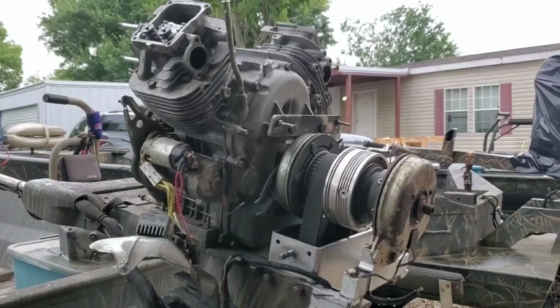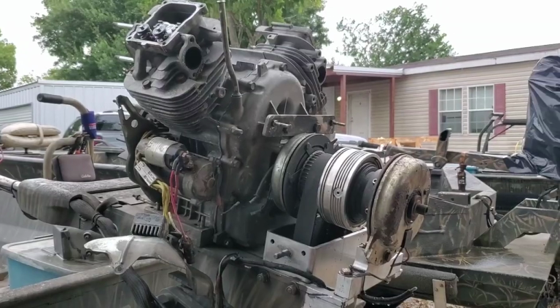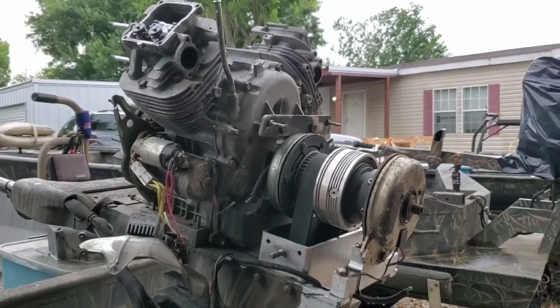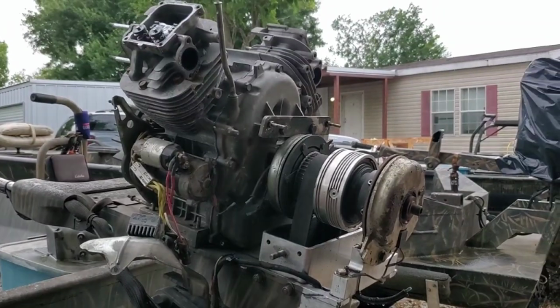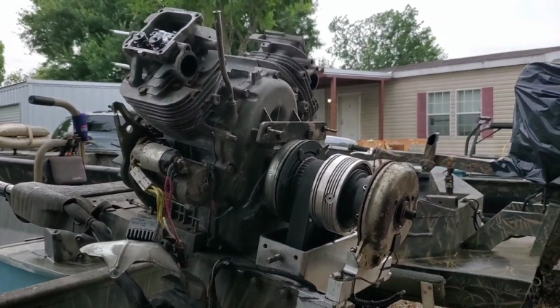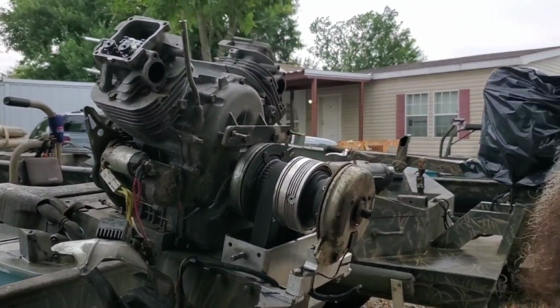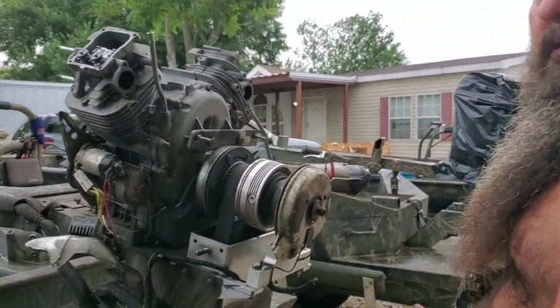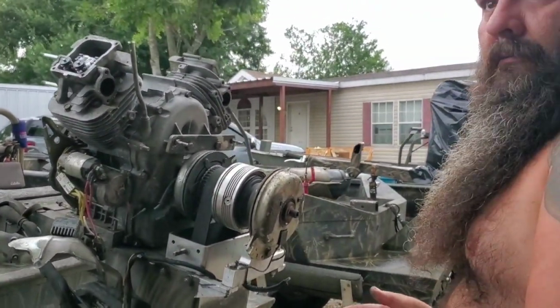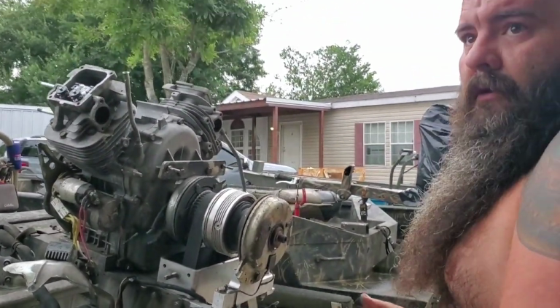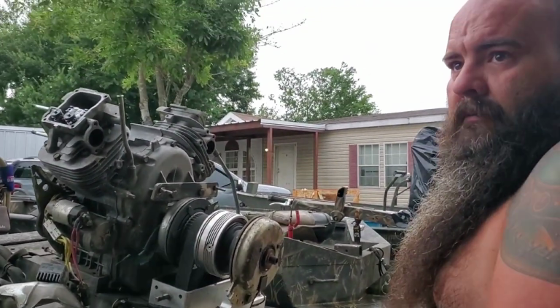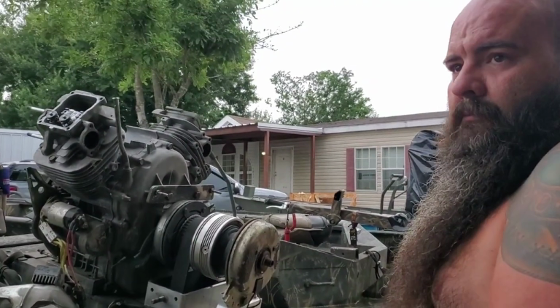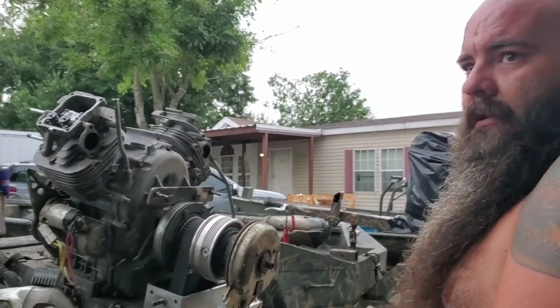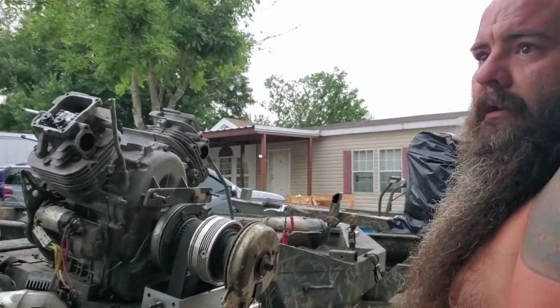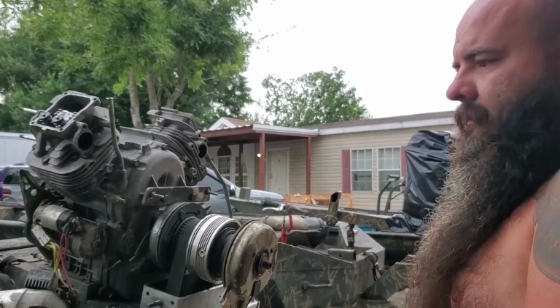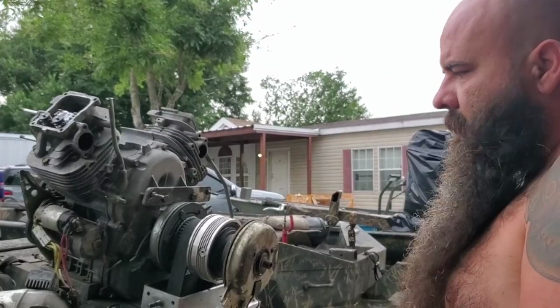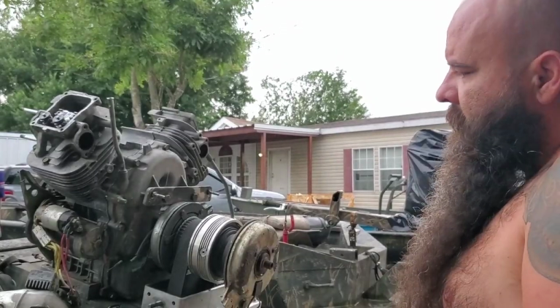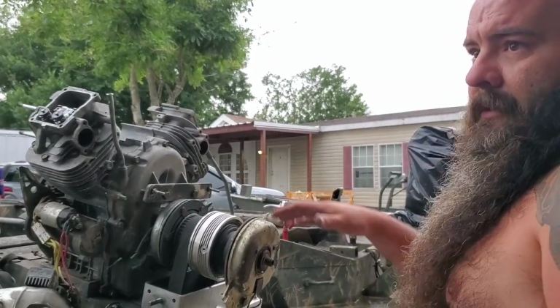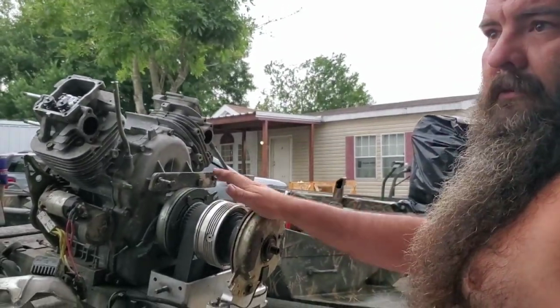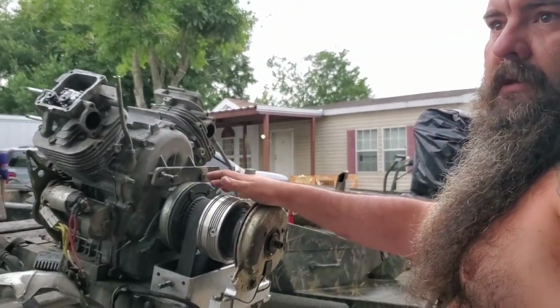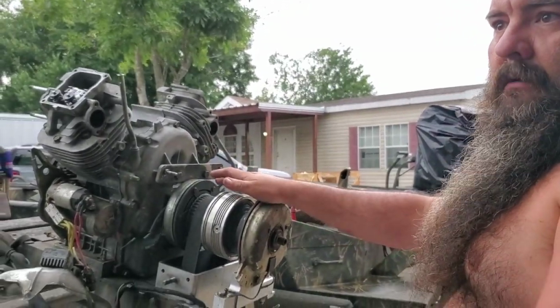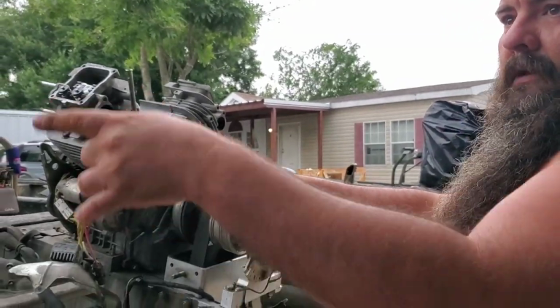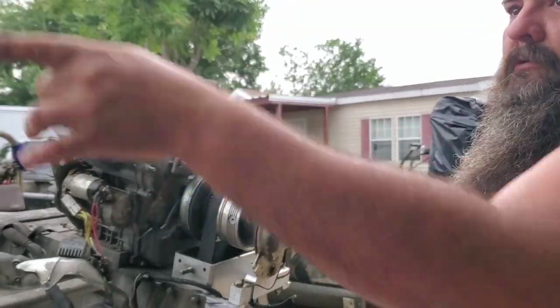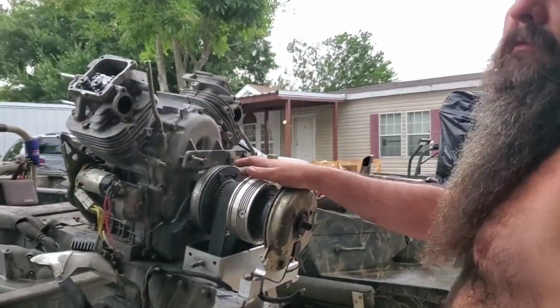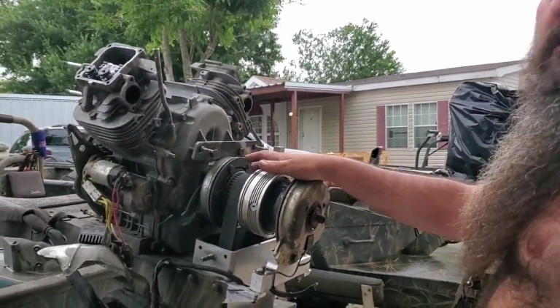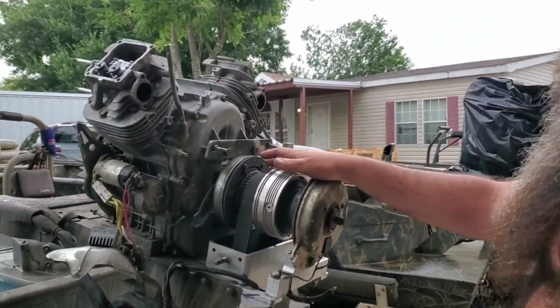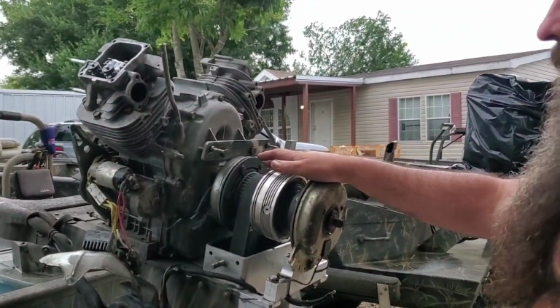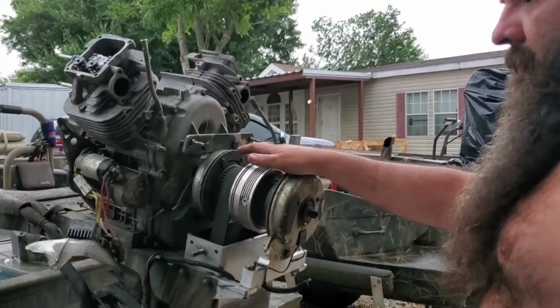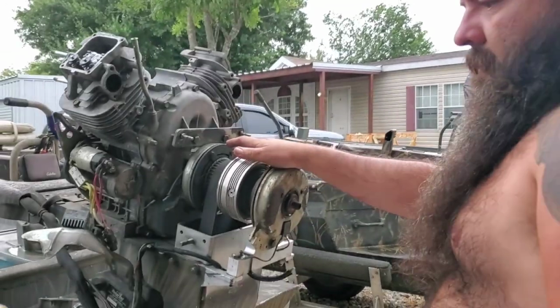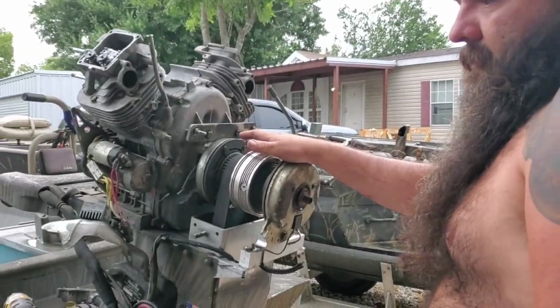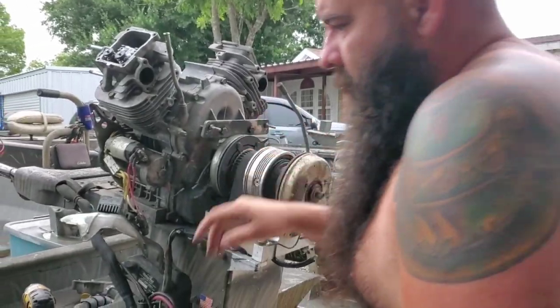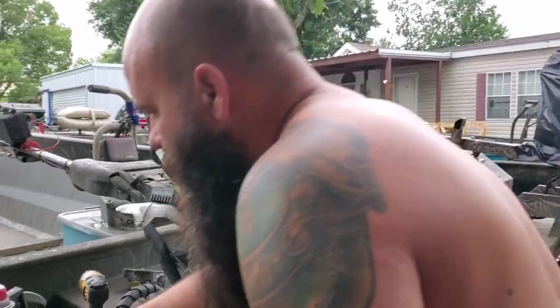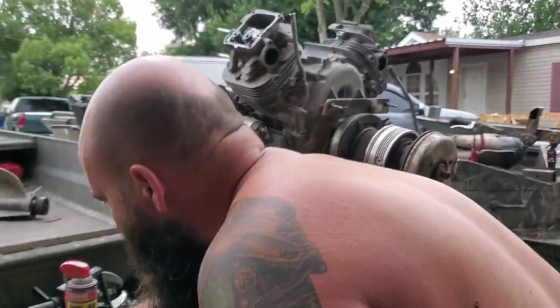Alright, Gator Tail Reverse and Planetary and everything. I'm going to do the newer style. I've got two more of the older style, but I'm going to show you all the newer style.